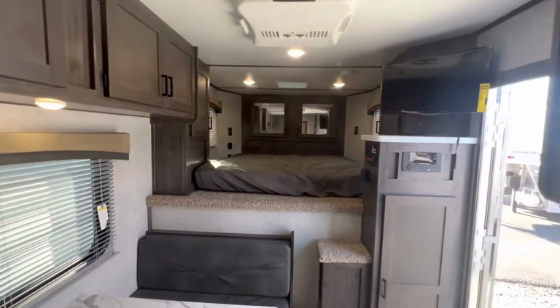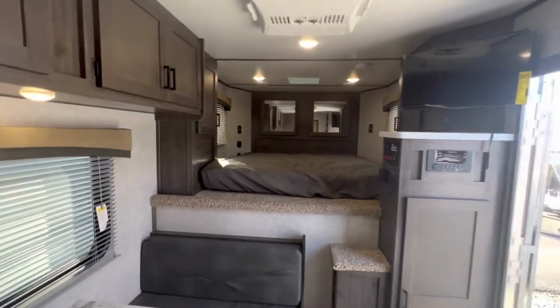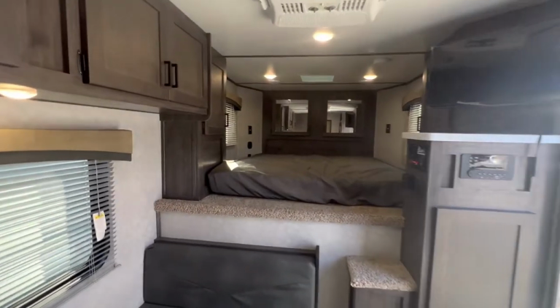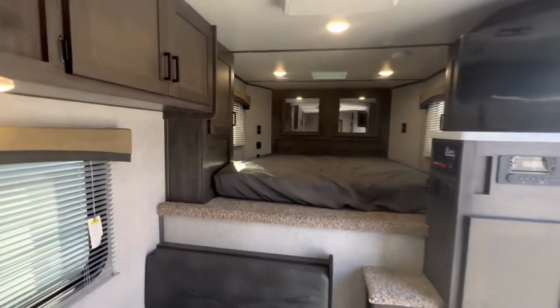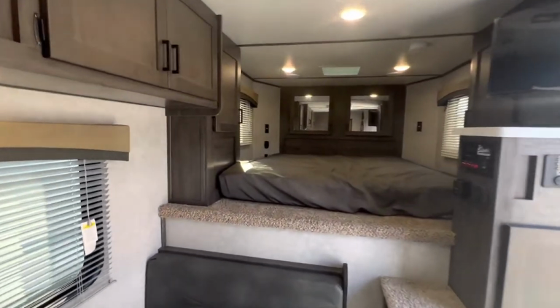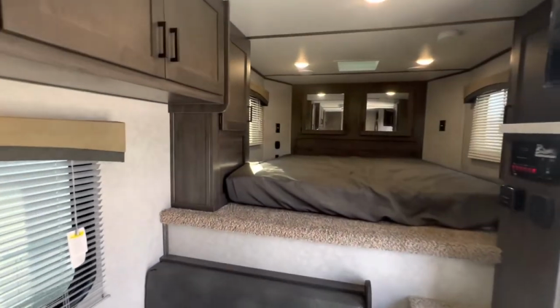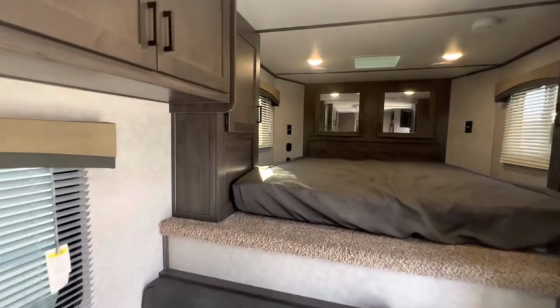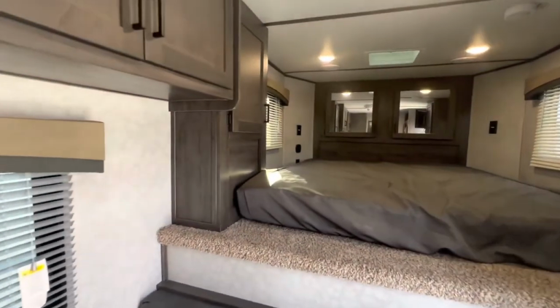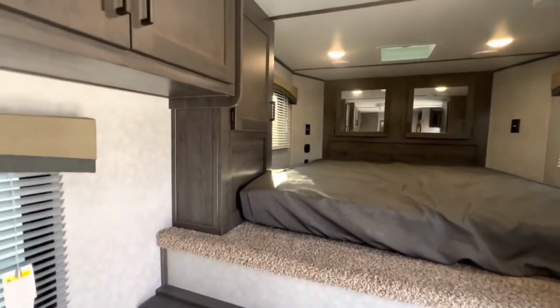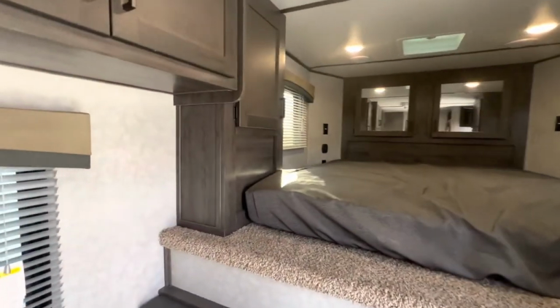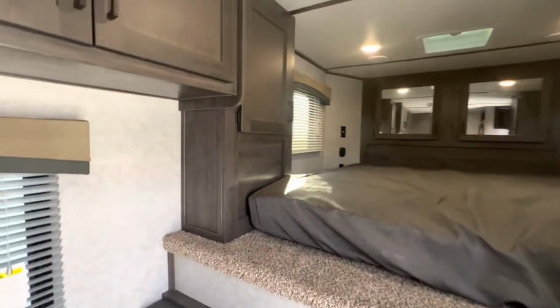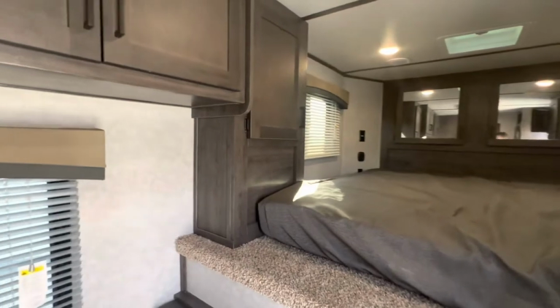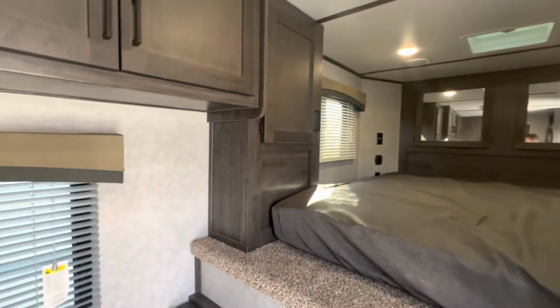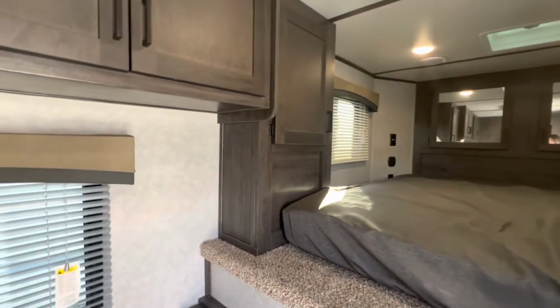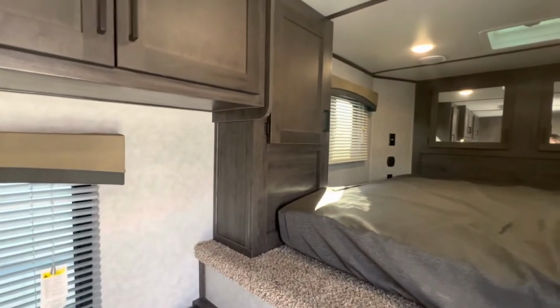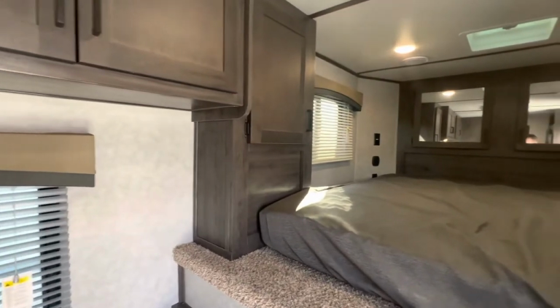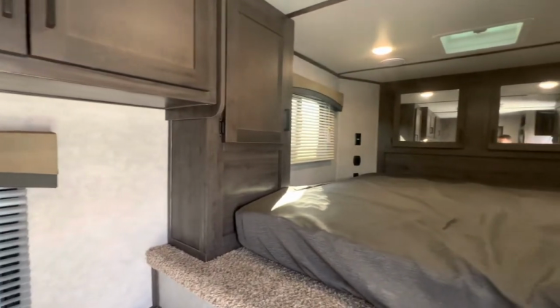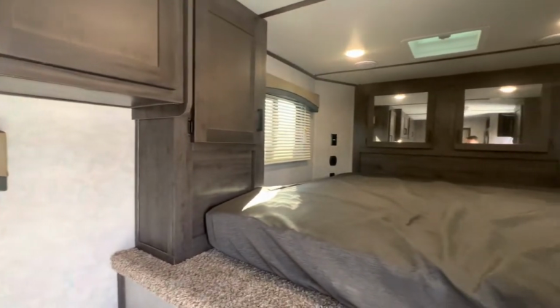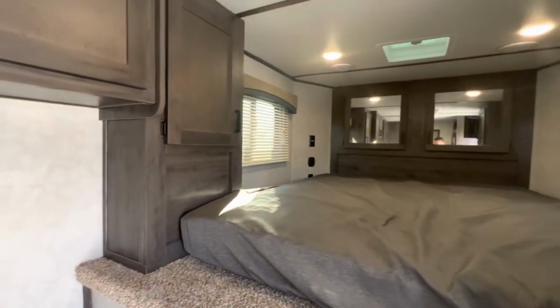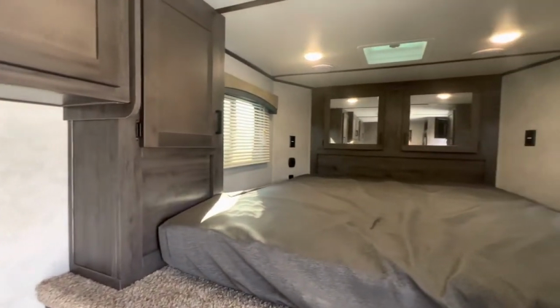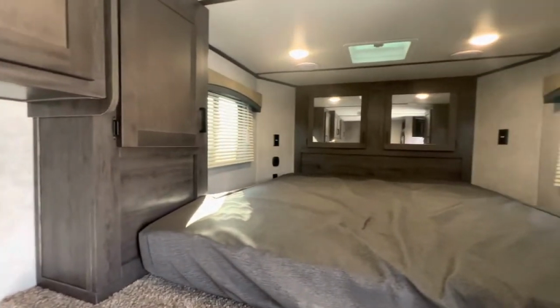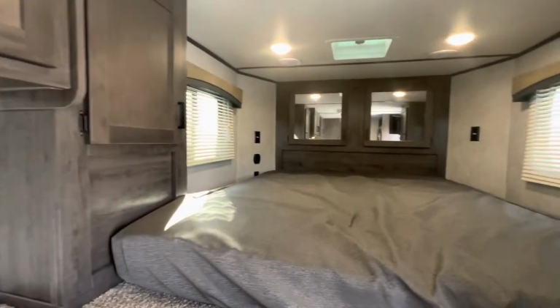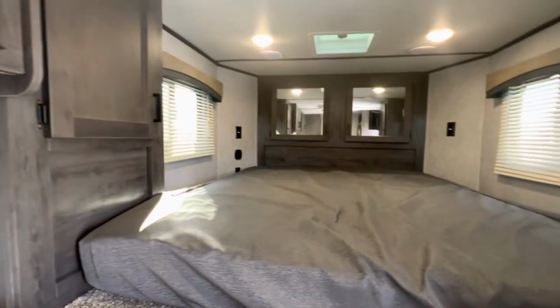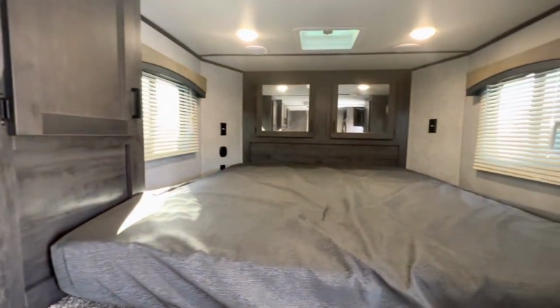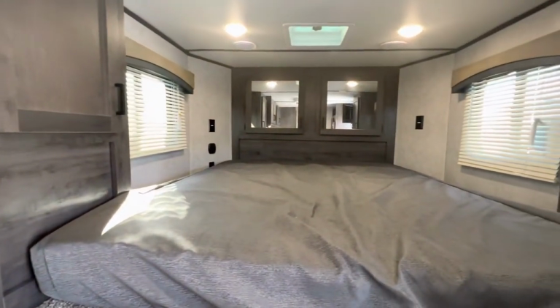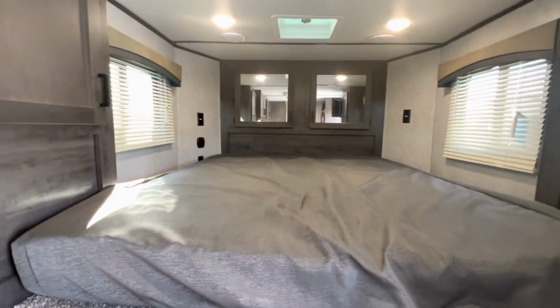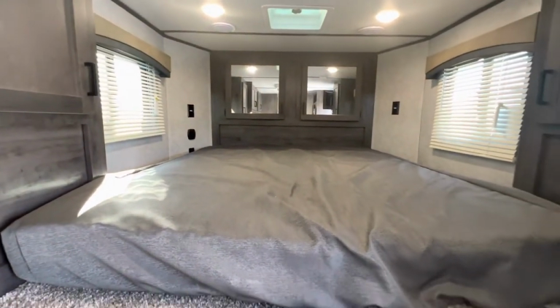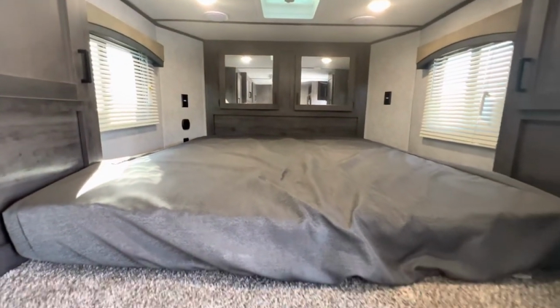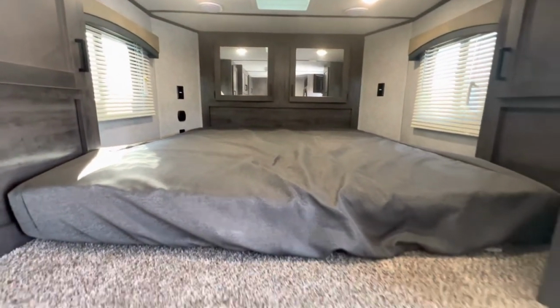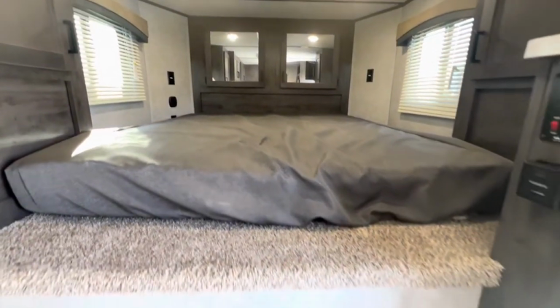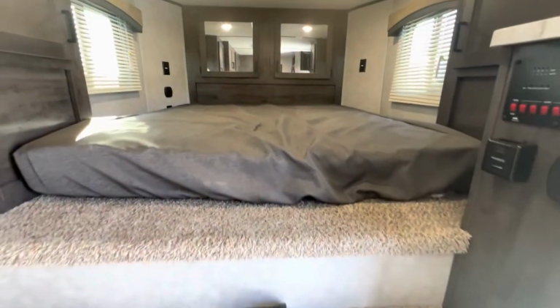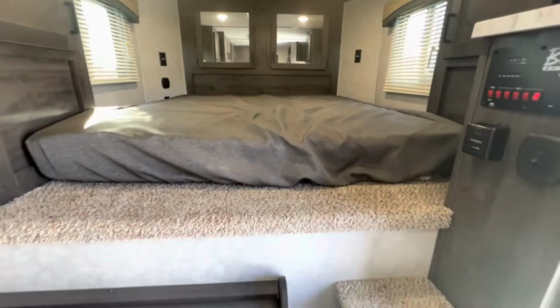This trailer is under the 10,000 GWR — nice and lightweight.